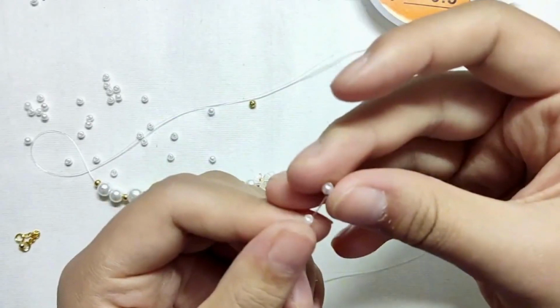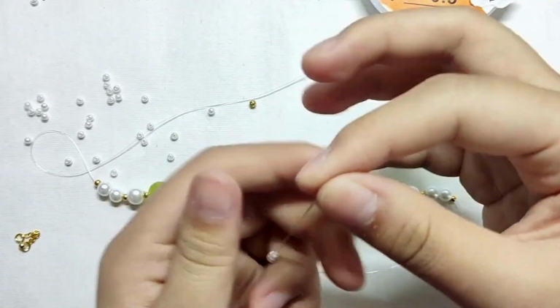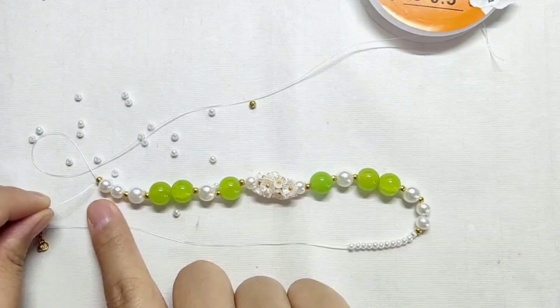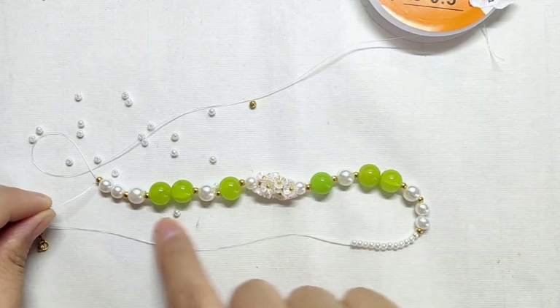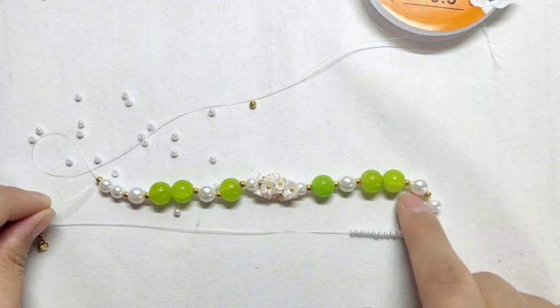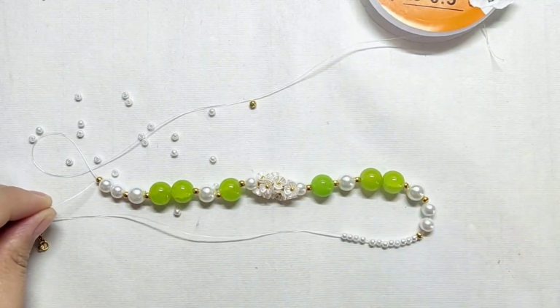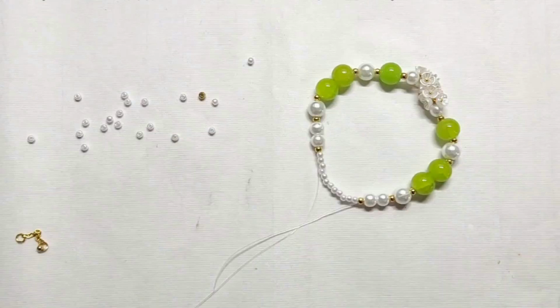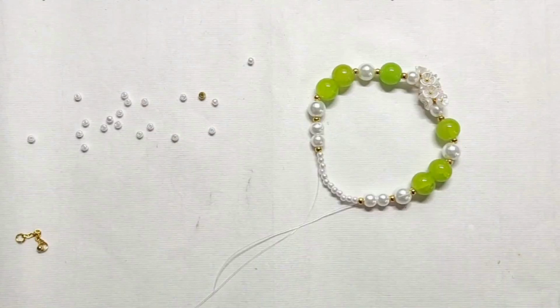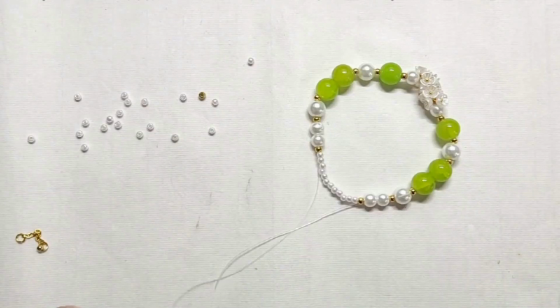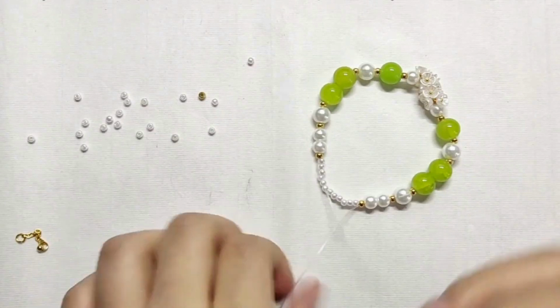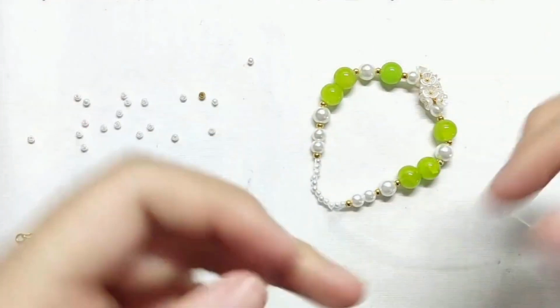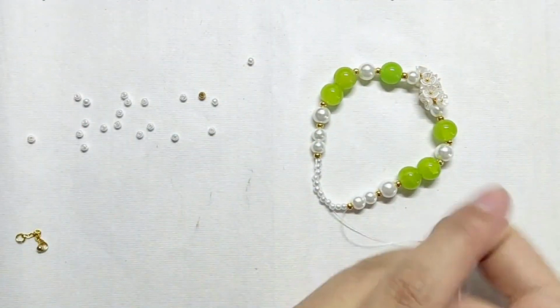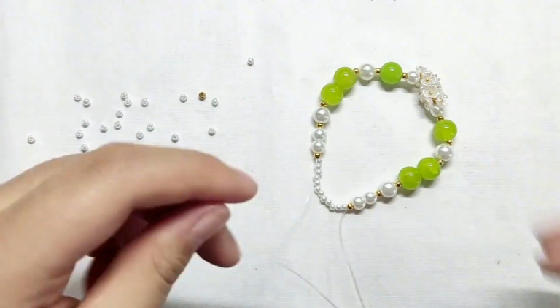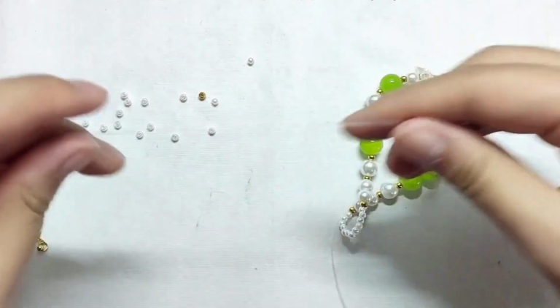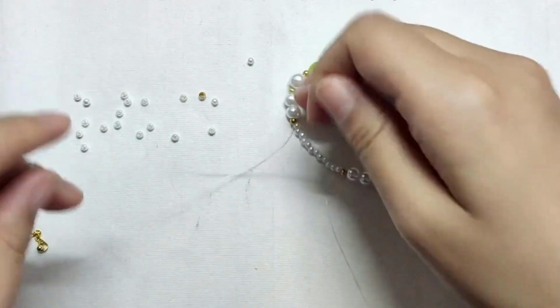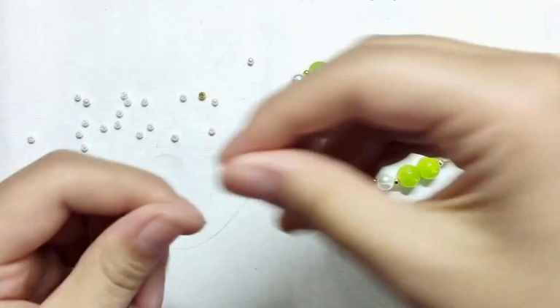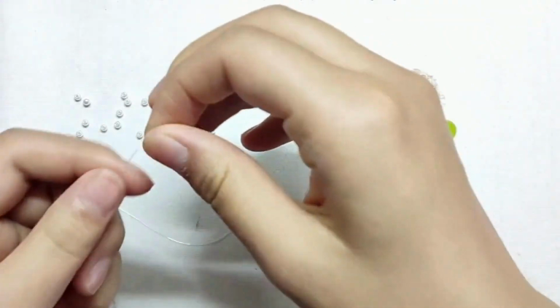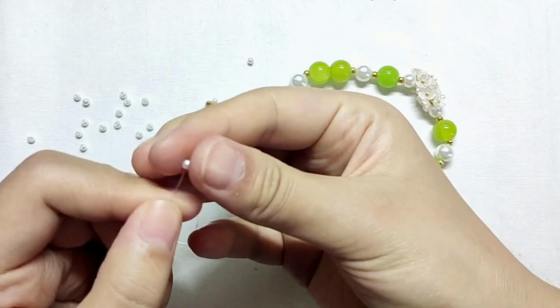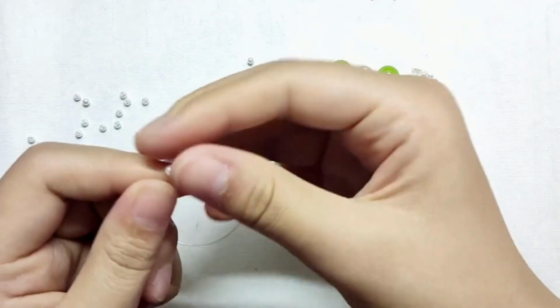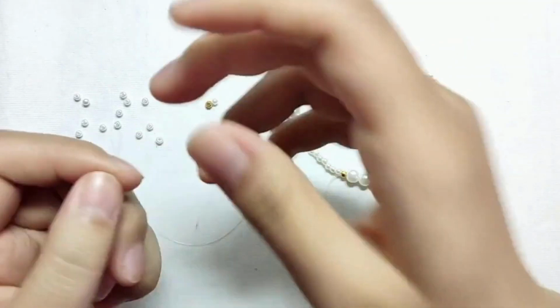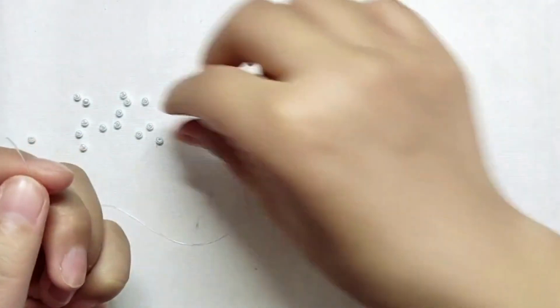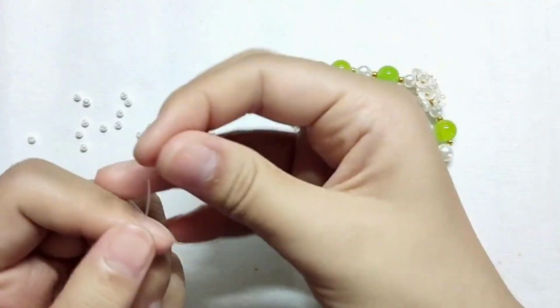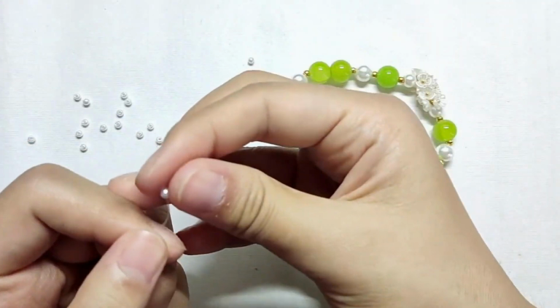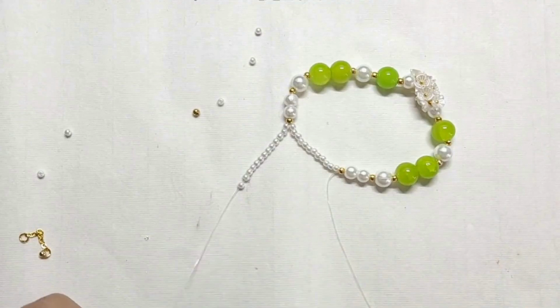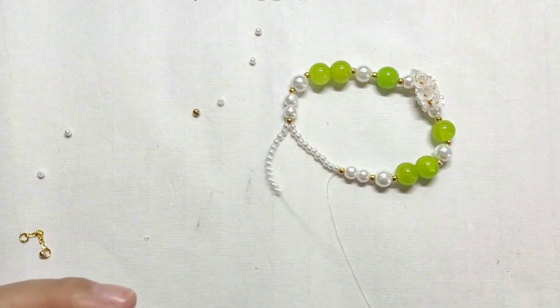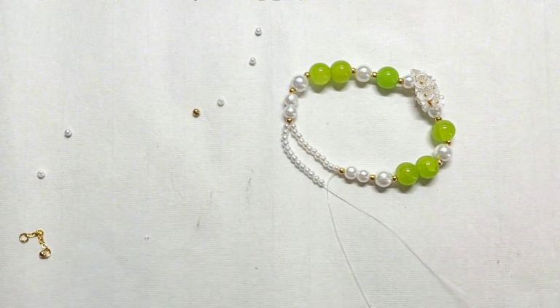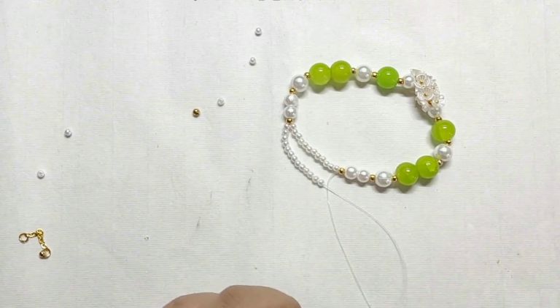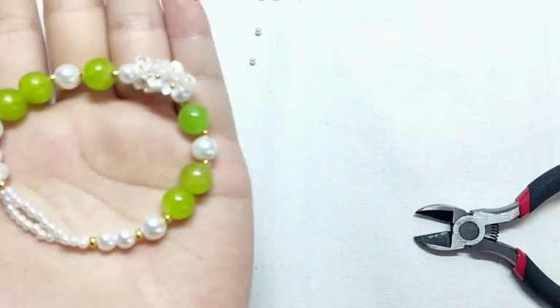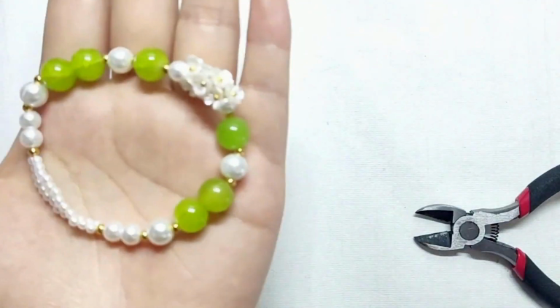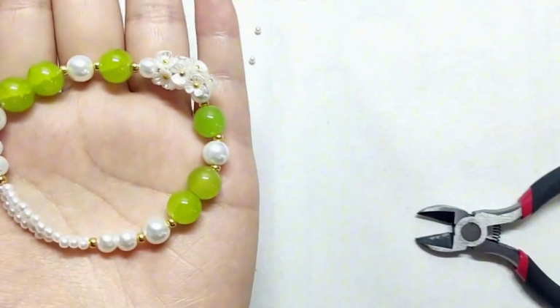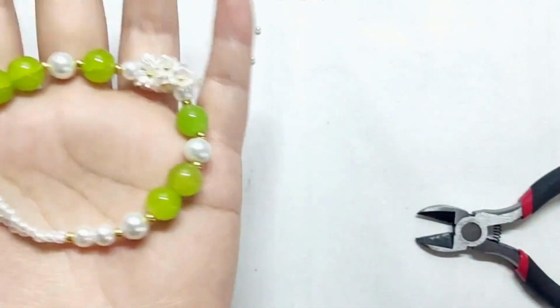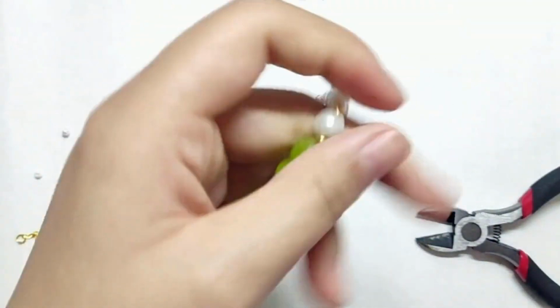Take any end of the thread and continue to knit each needle. After stringing, tie the two strands of thread to get a bracelet. Then make a pendant and hang it on the back of the bracelet.